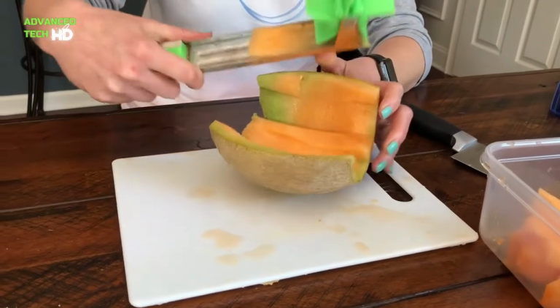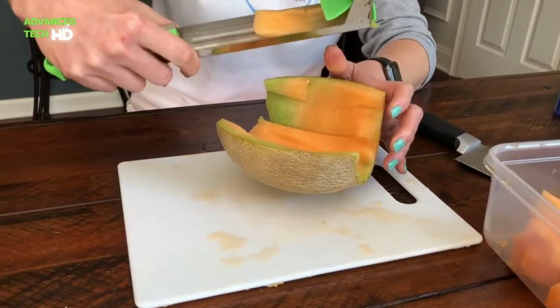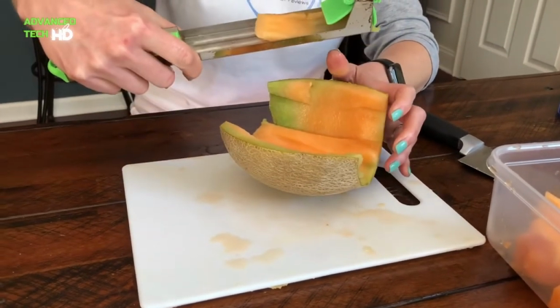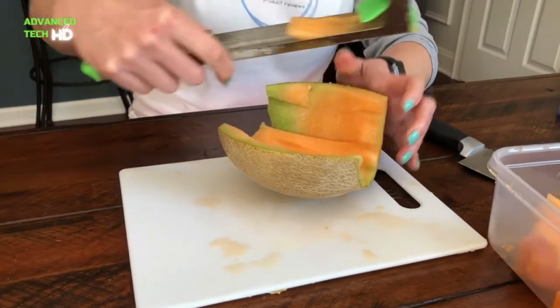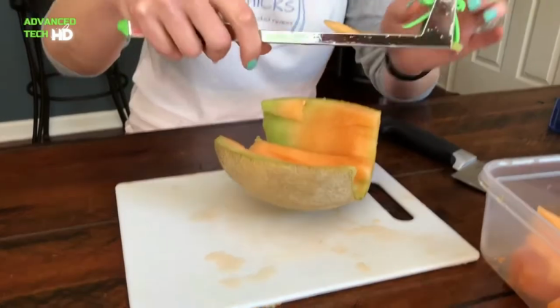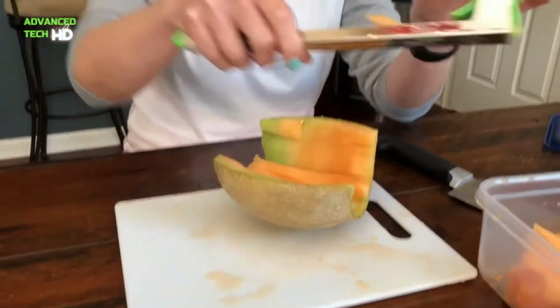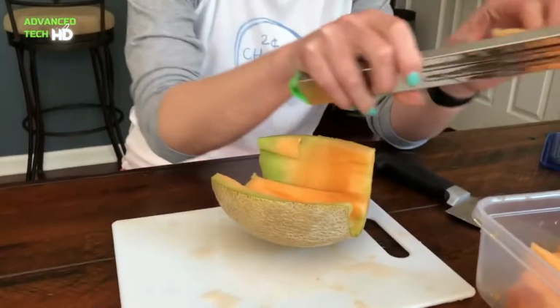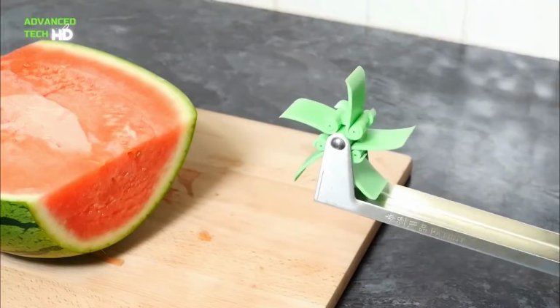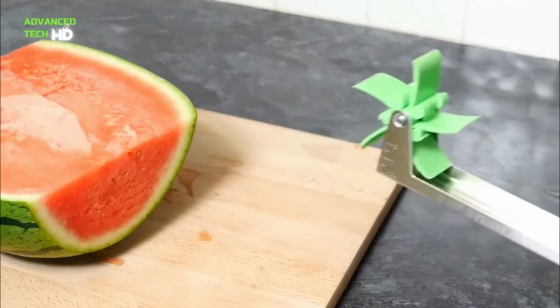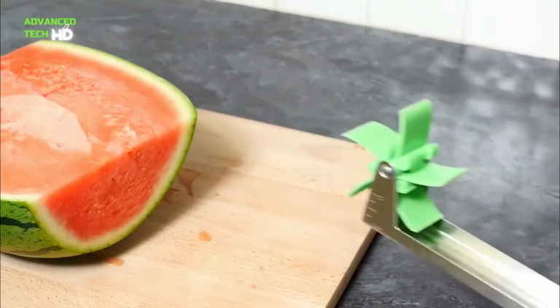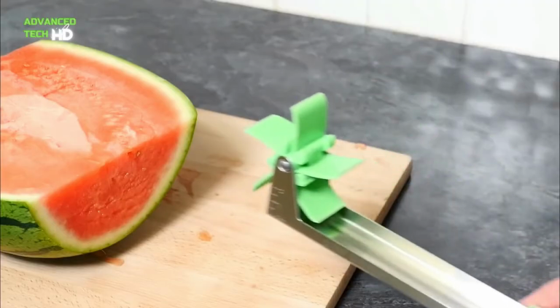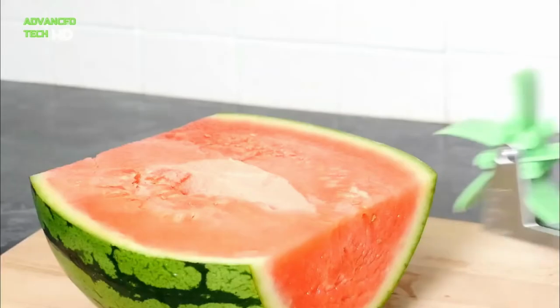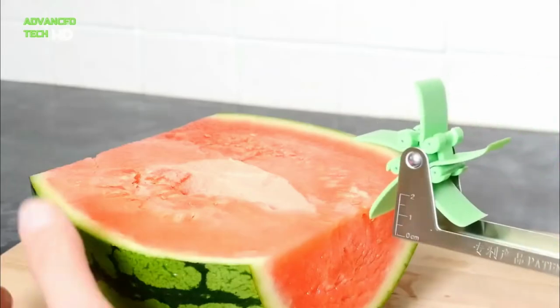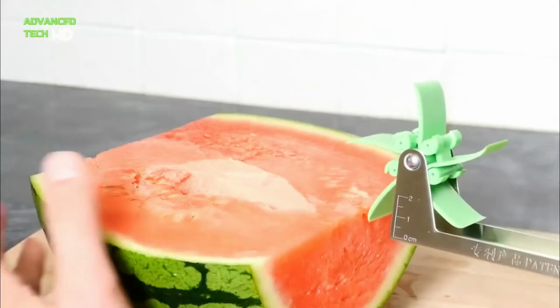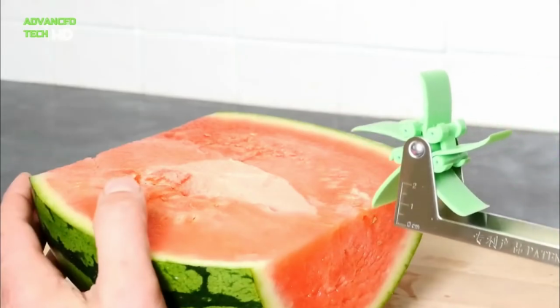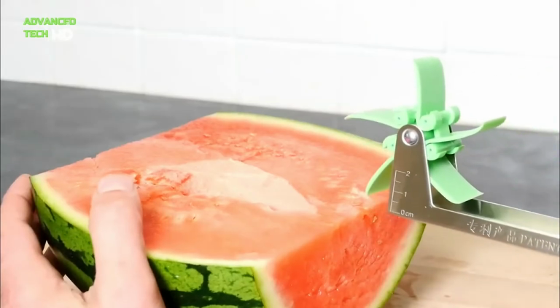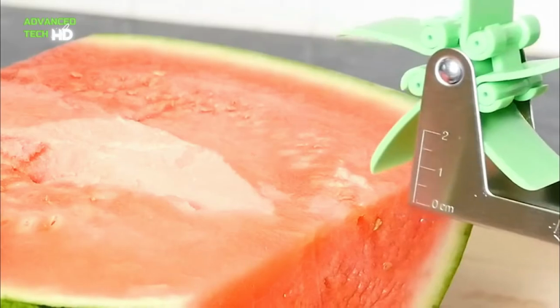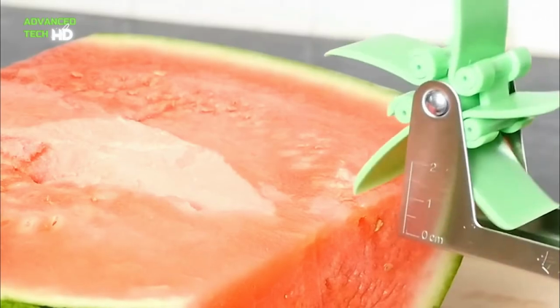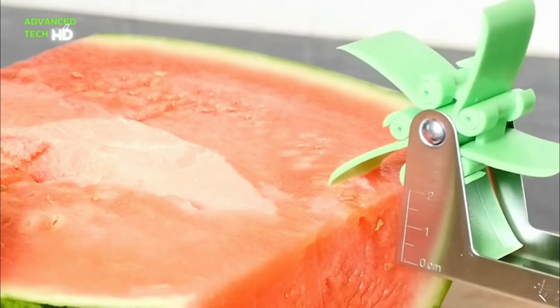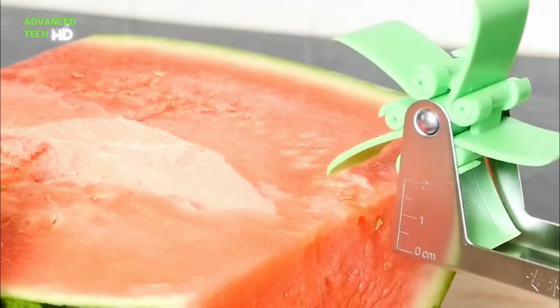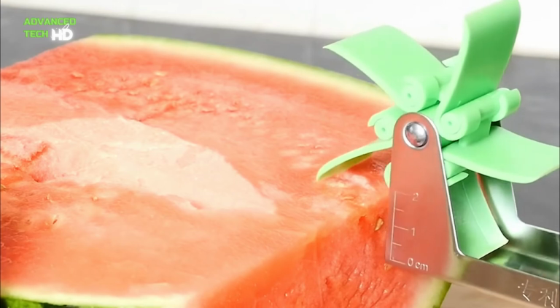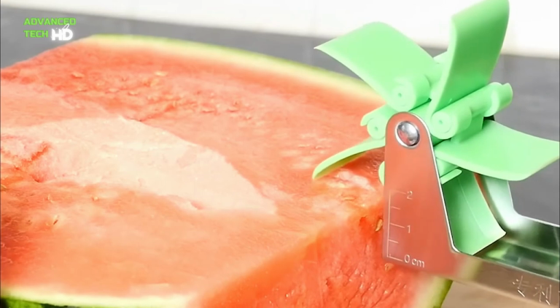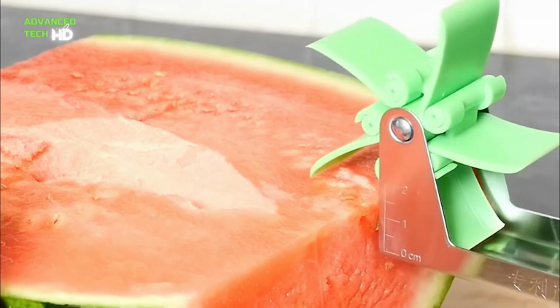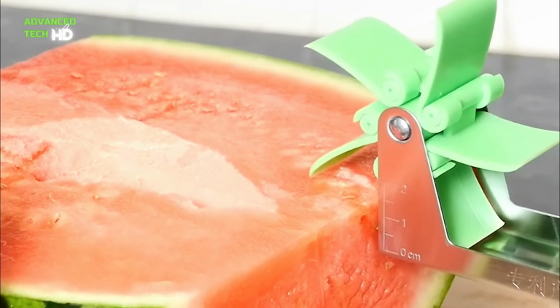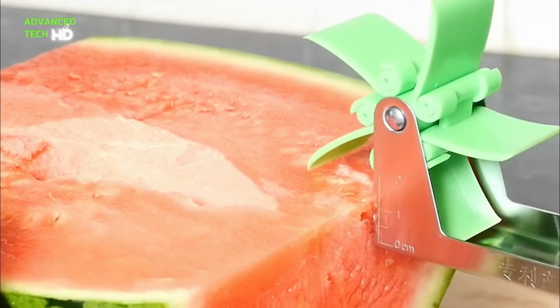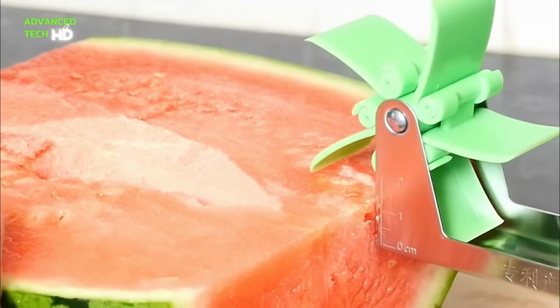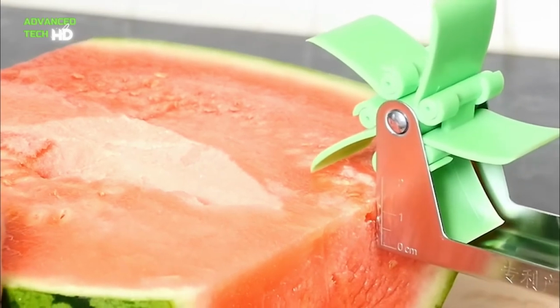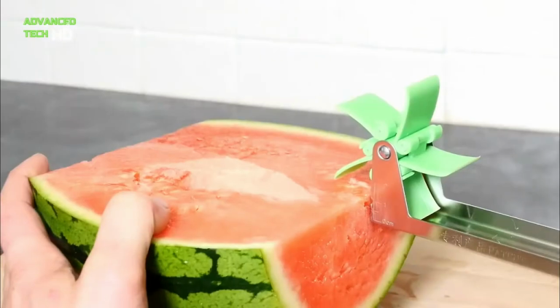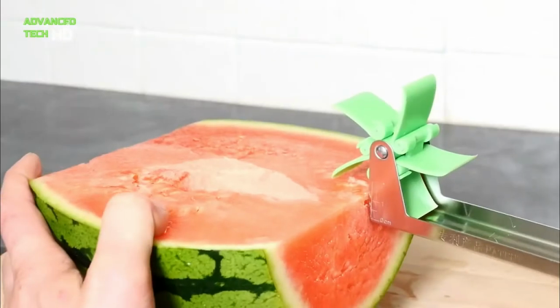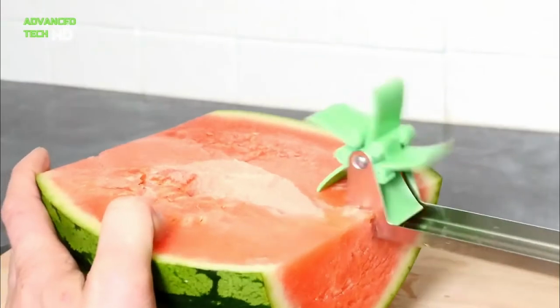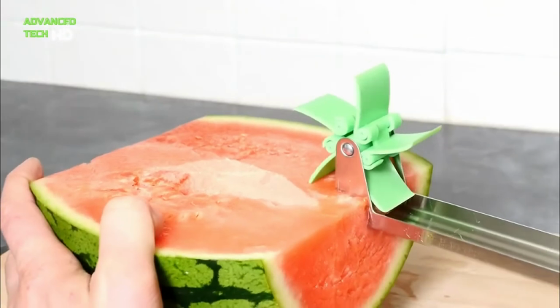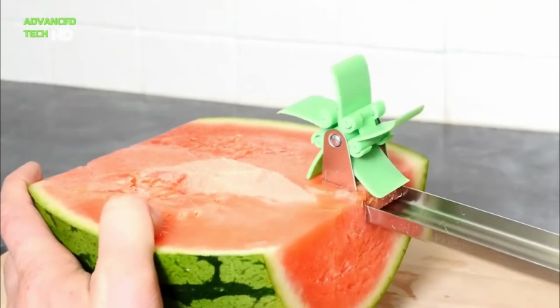The slicer can be used both for fruits and vegetables, and cuts through them with ease. The whole package comes with a very large-sized slicer for slicing watermelon, honeydew, pineapple, vegetables, and more.